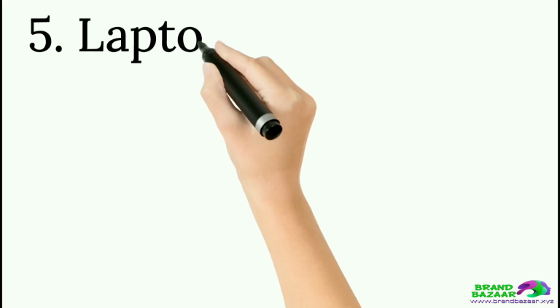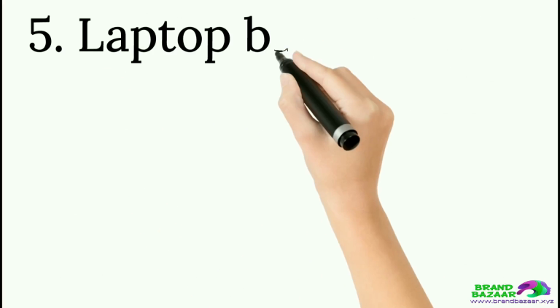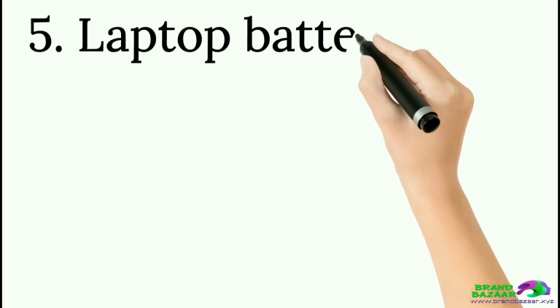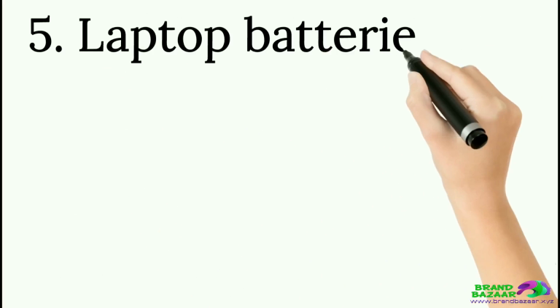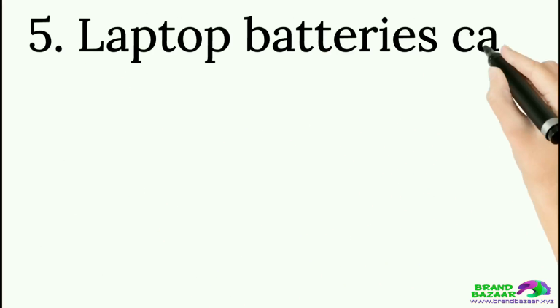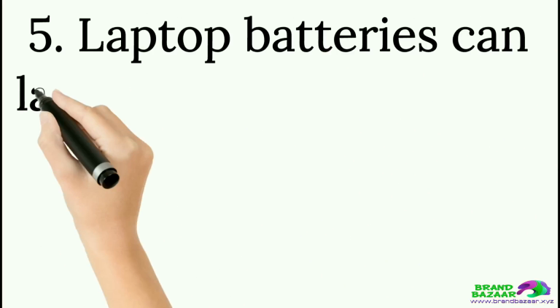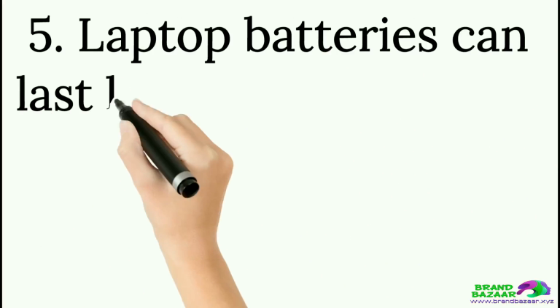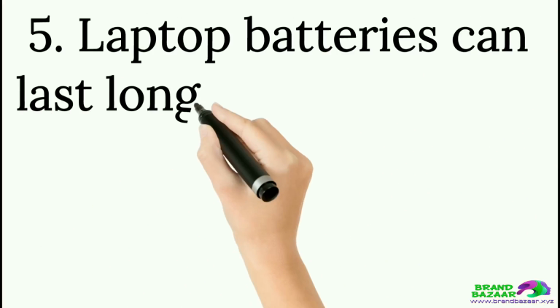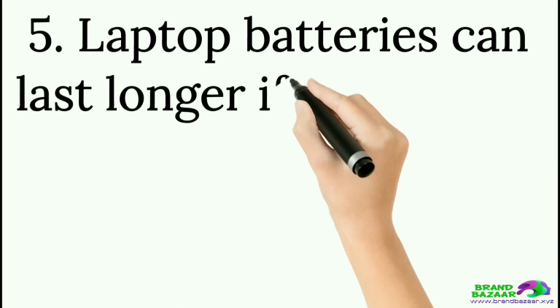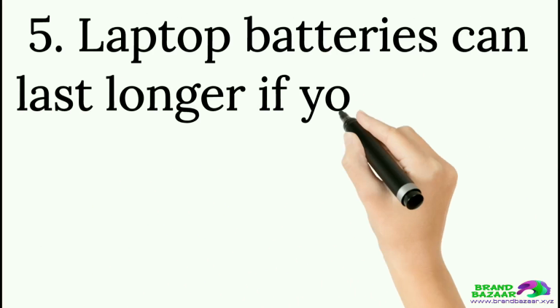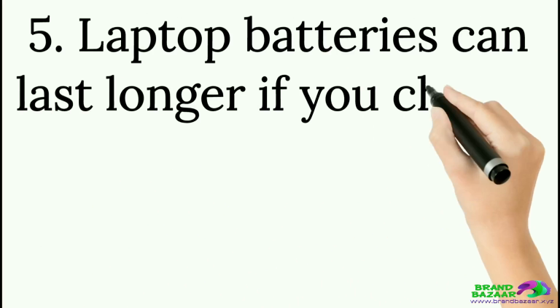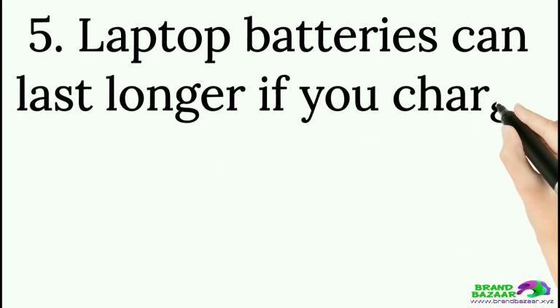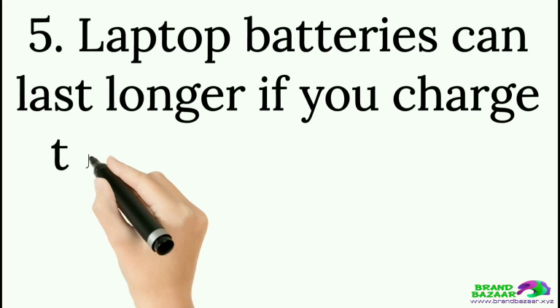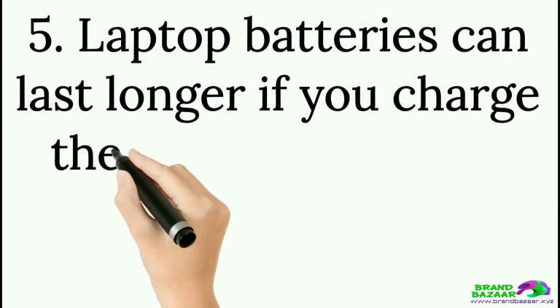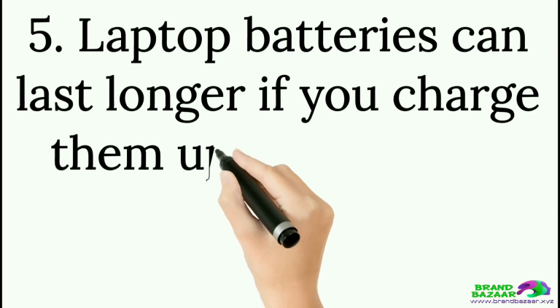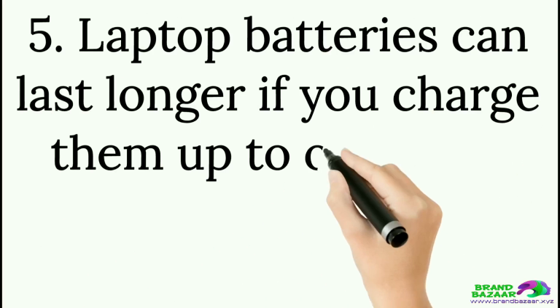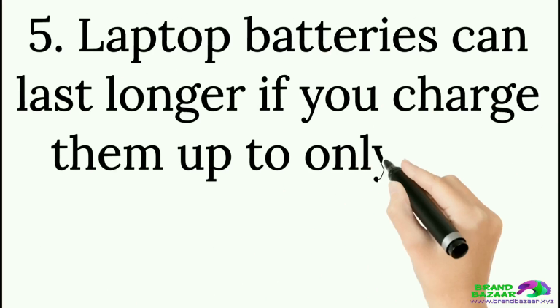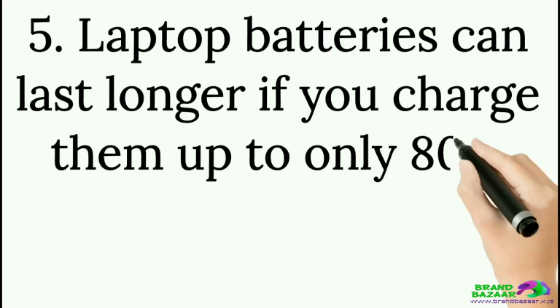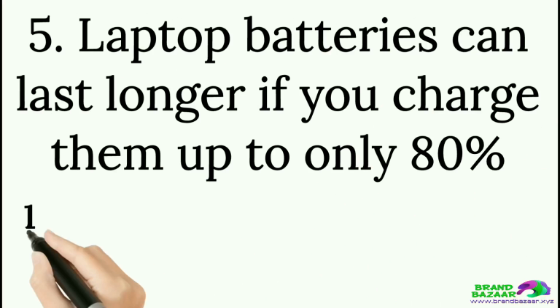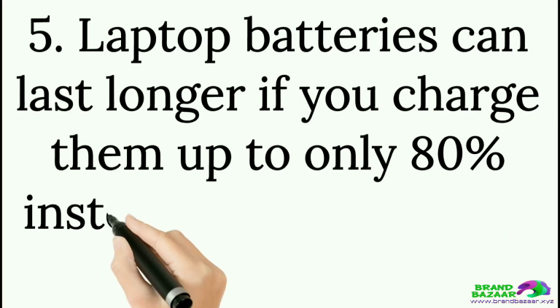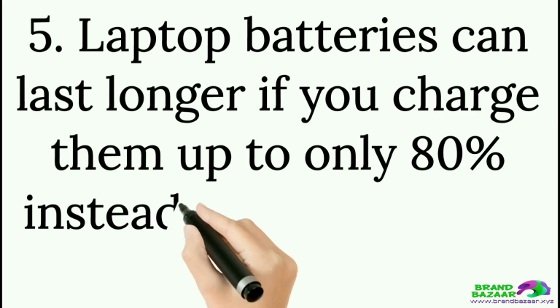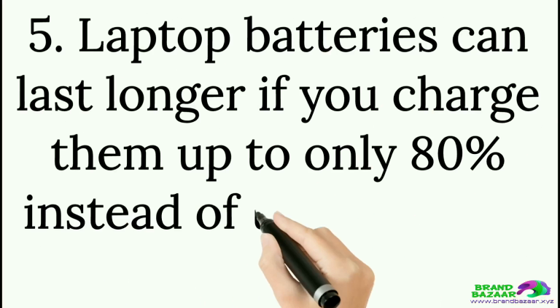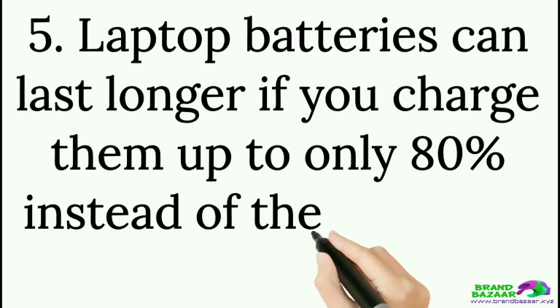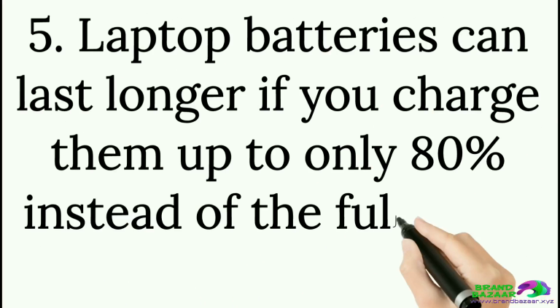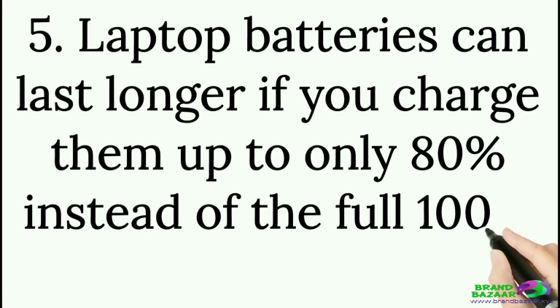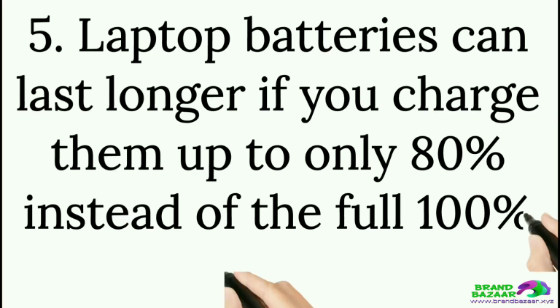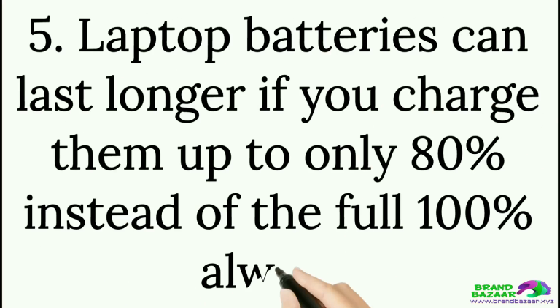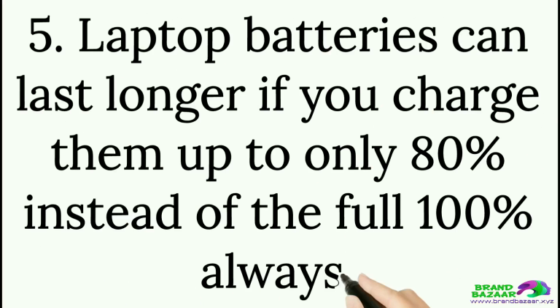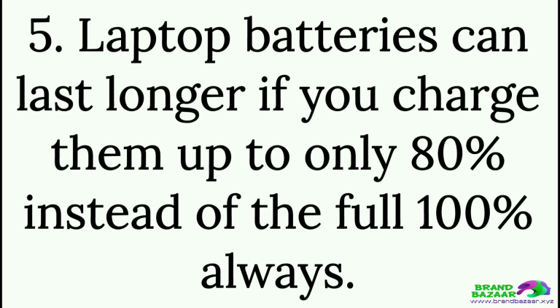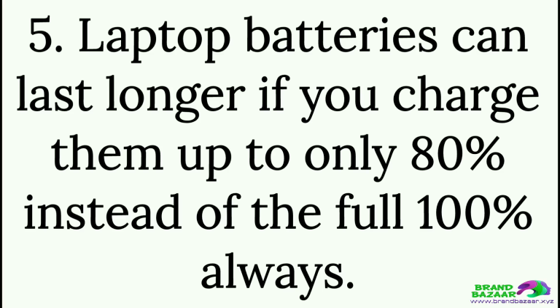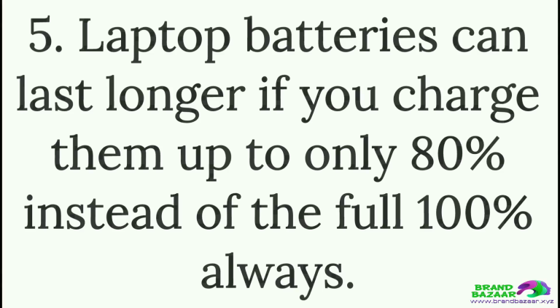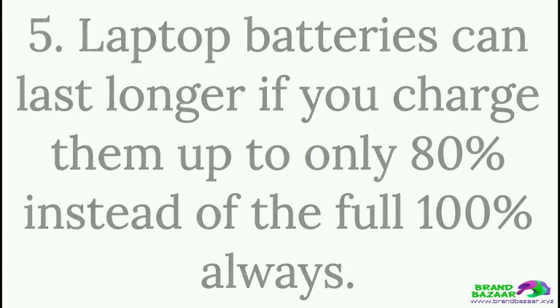Tip 5: Laptop batteries can last longer if you charge them up to only 80% instead of the full 100% always.